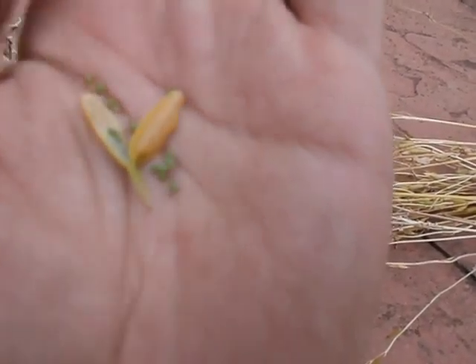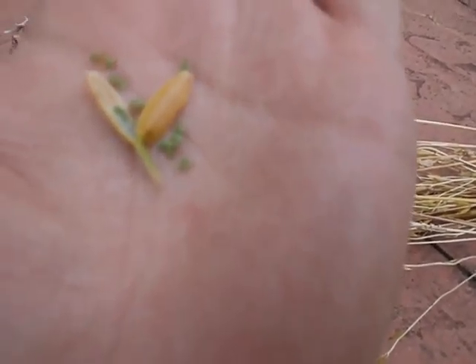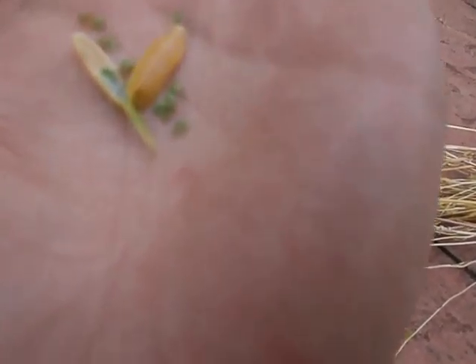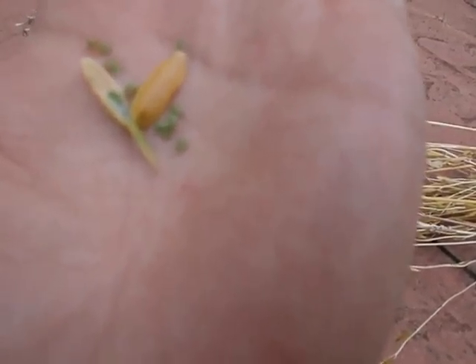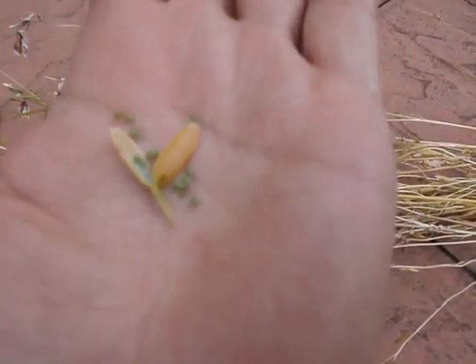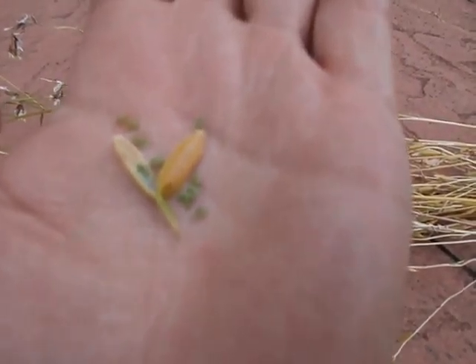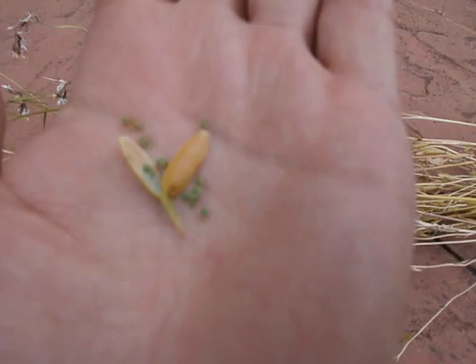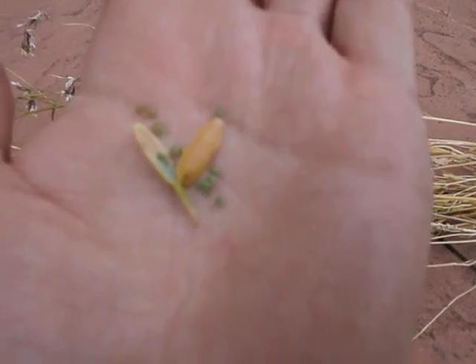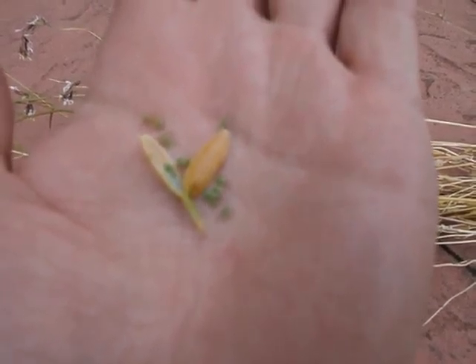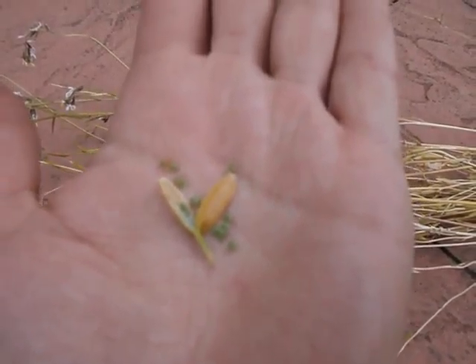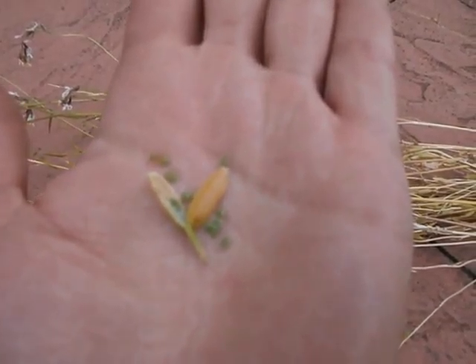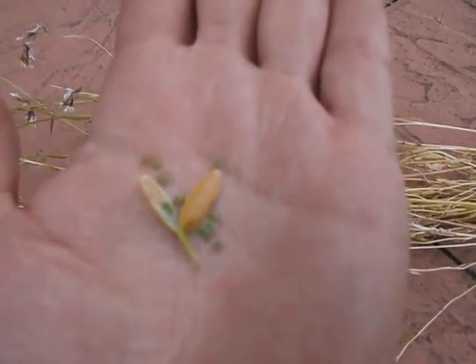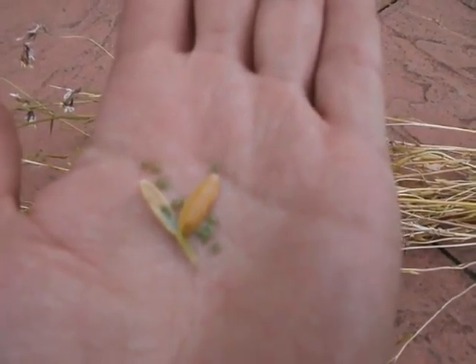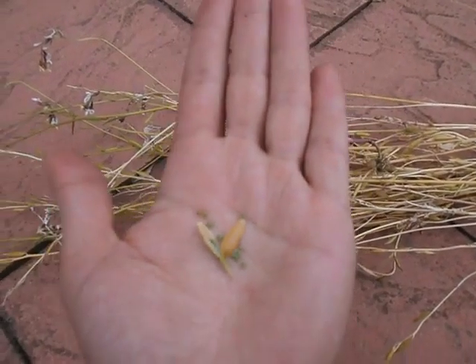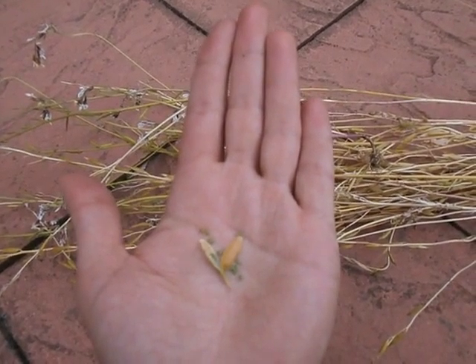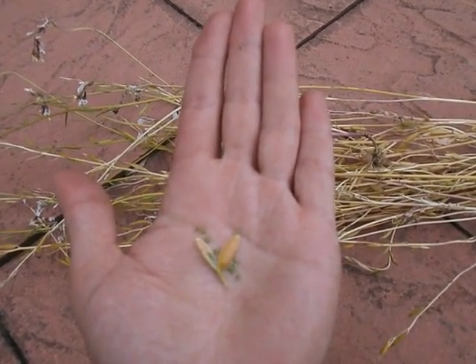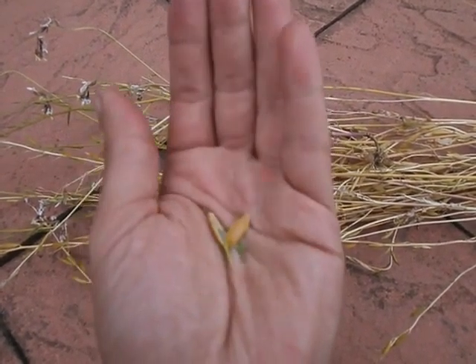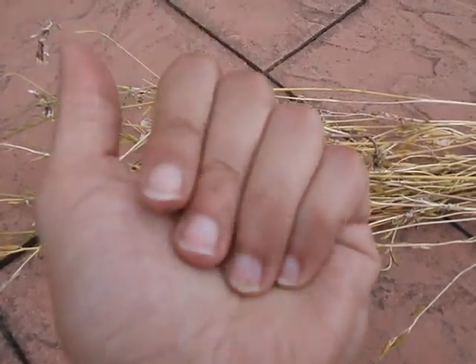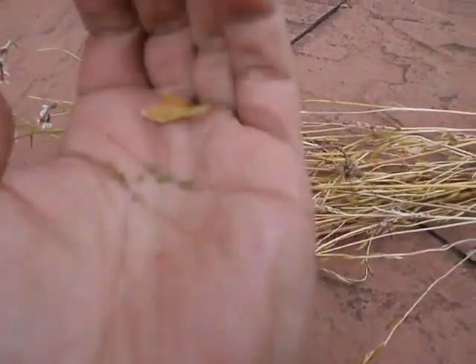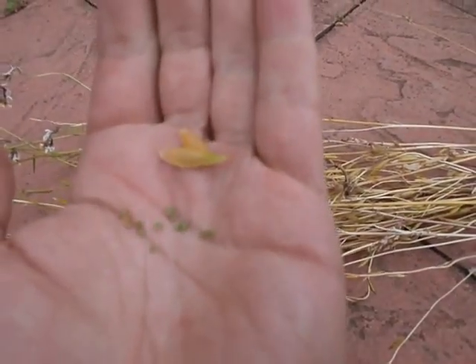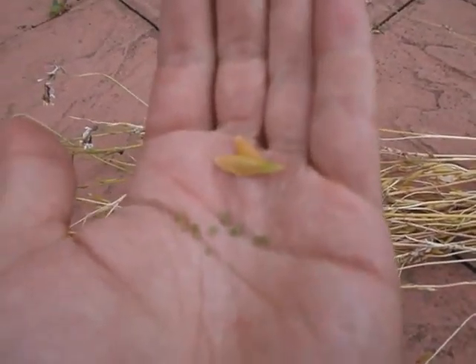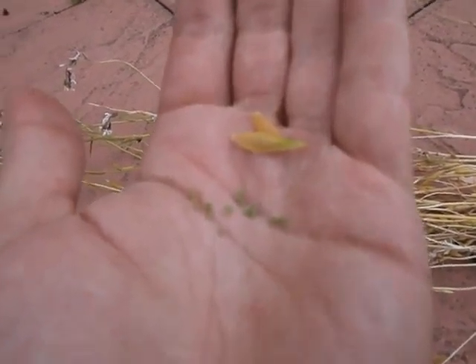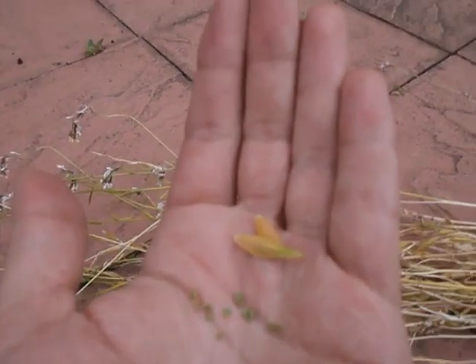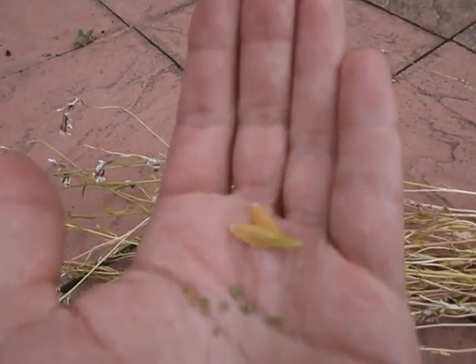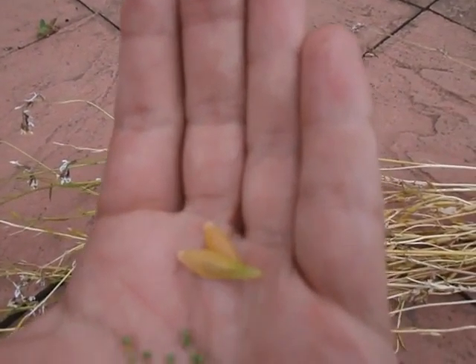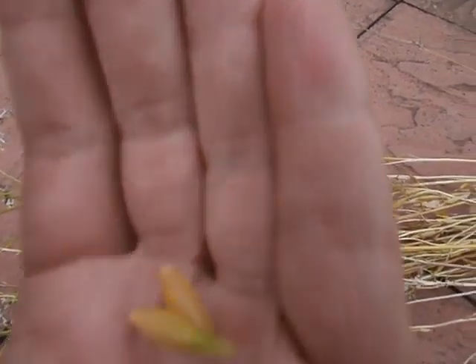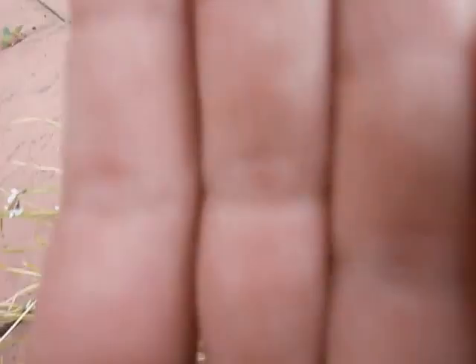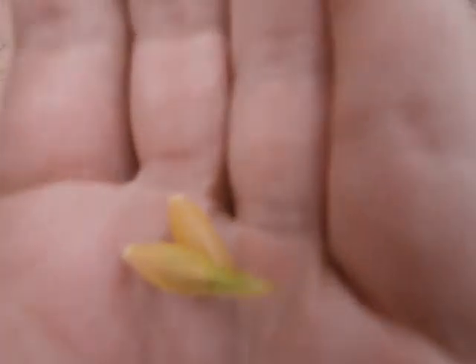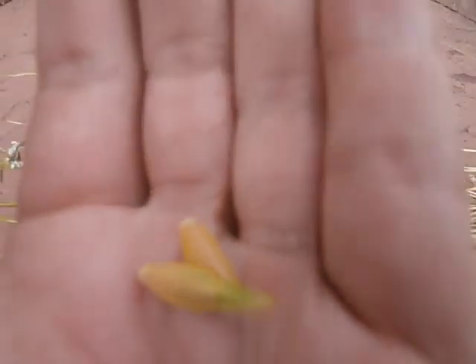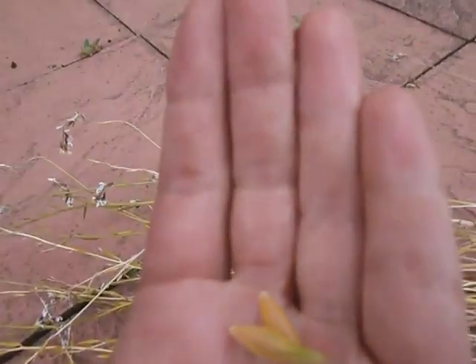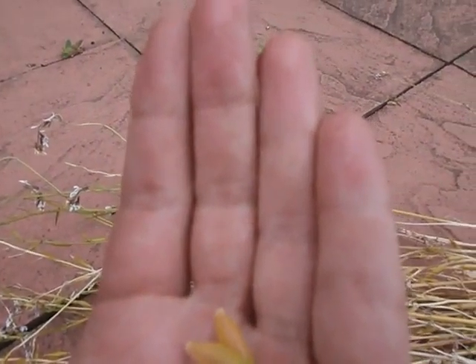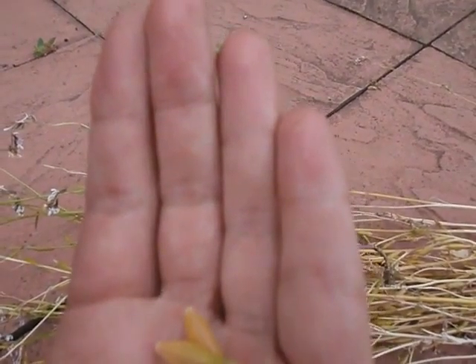If you take them out of the pods like that when they're green, and just put them in the airing cupboard, they'll be dry overnight, and they'll be fine for planting even tomorrow if you wanted to. That's a rocket seed, and it's dried out.